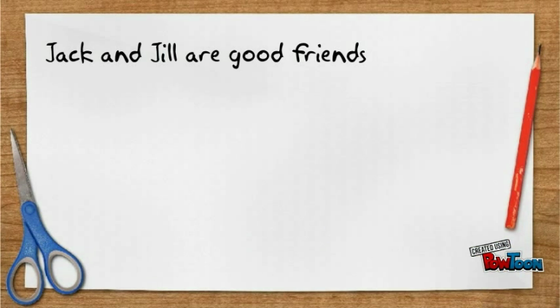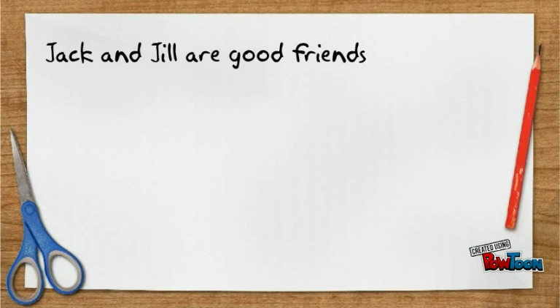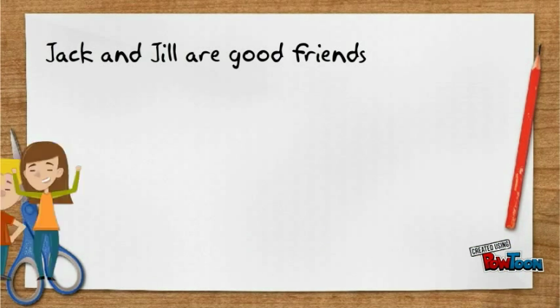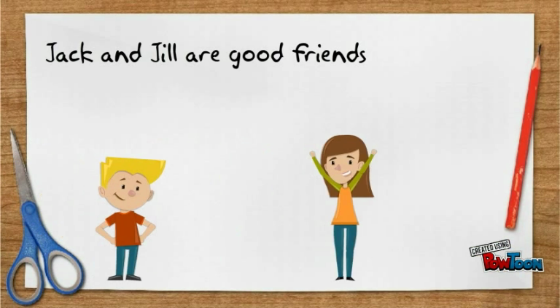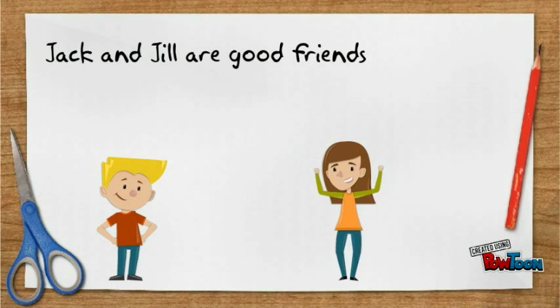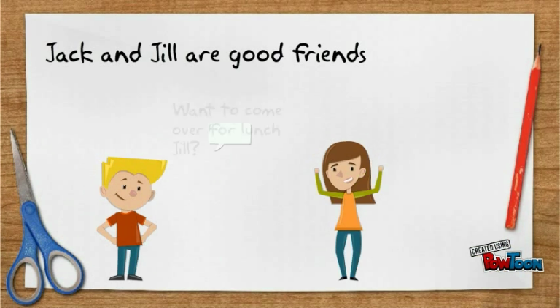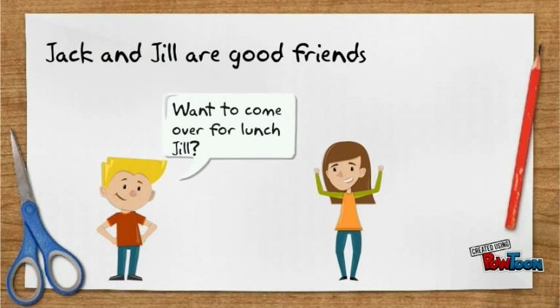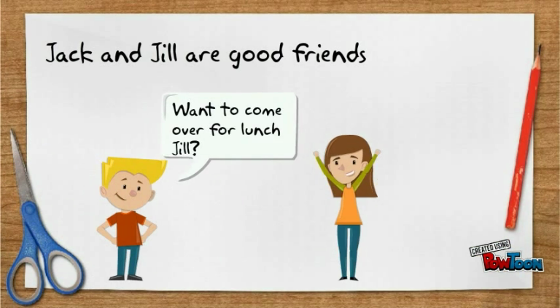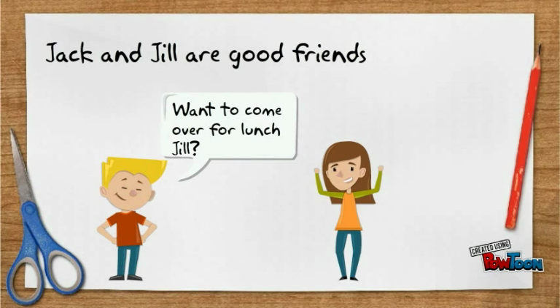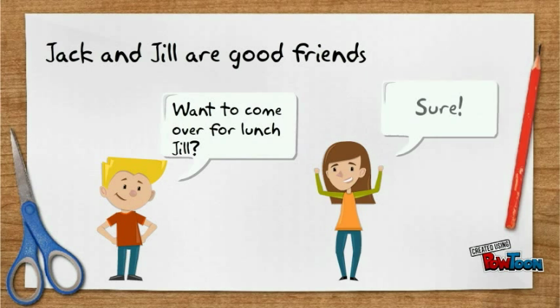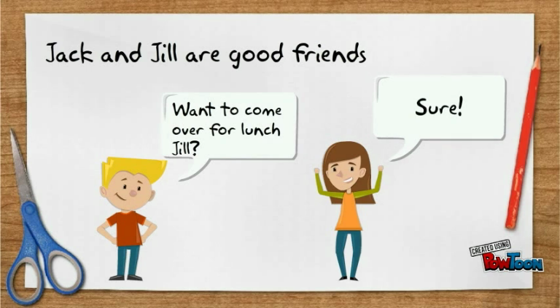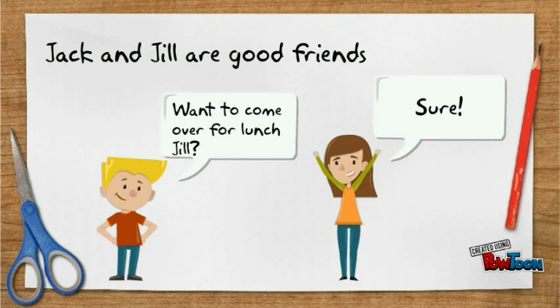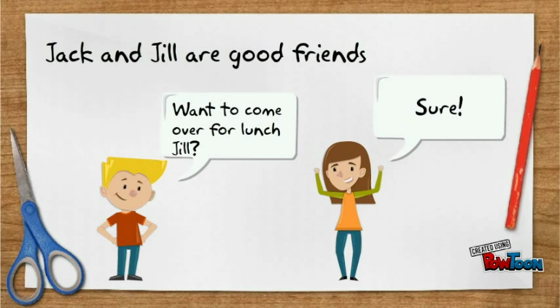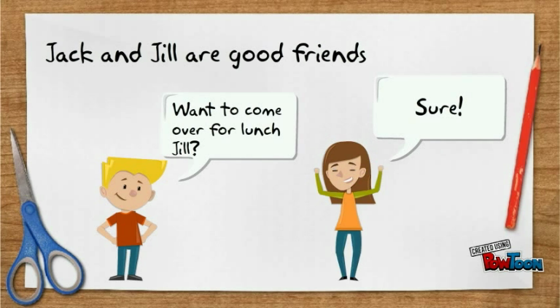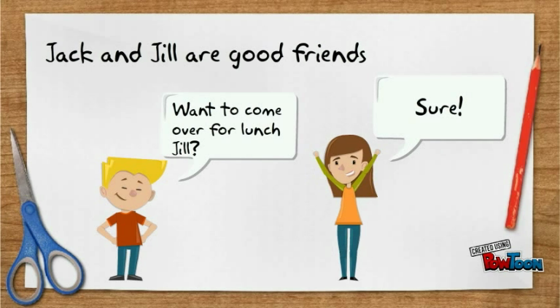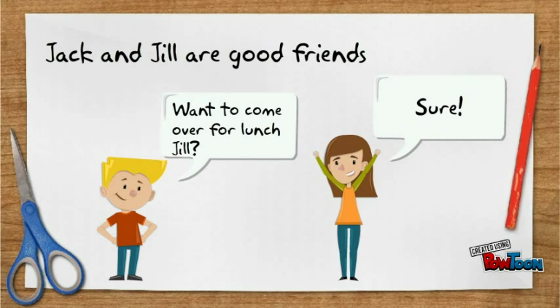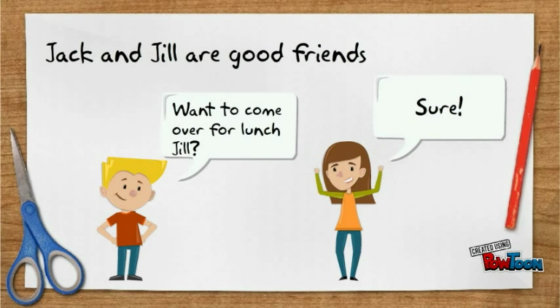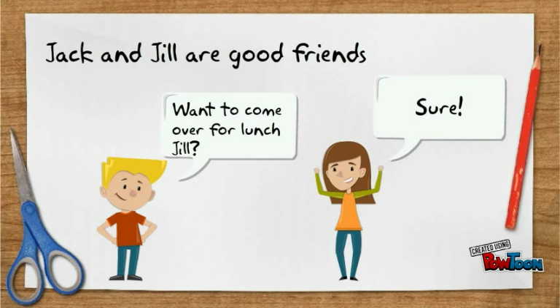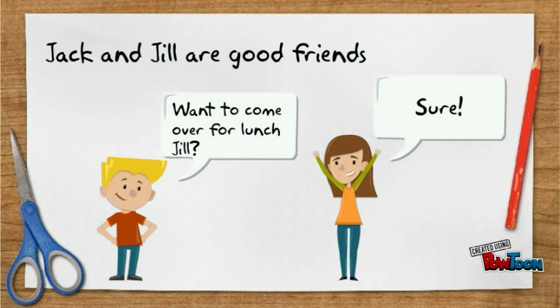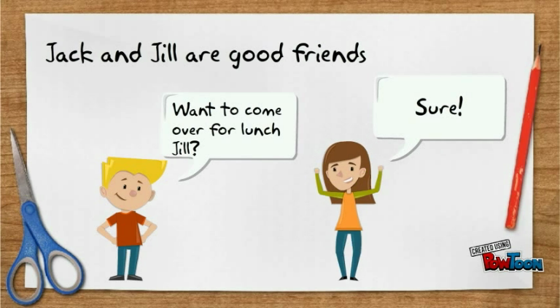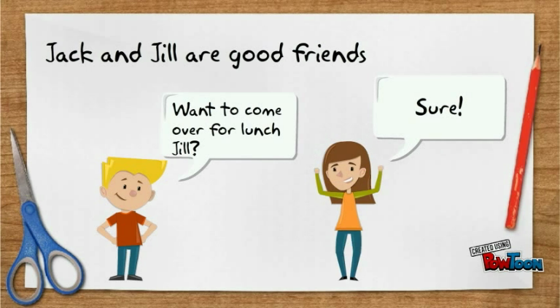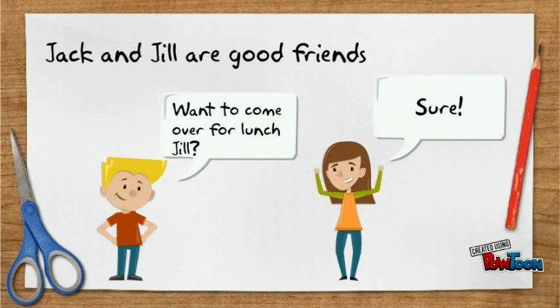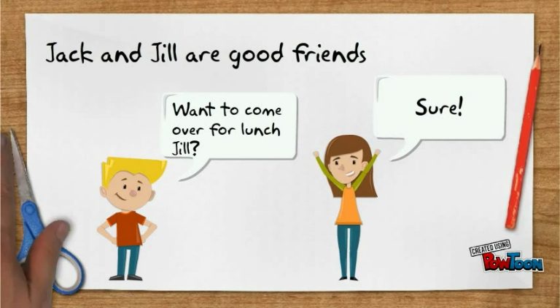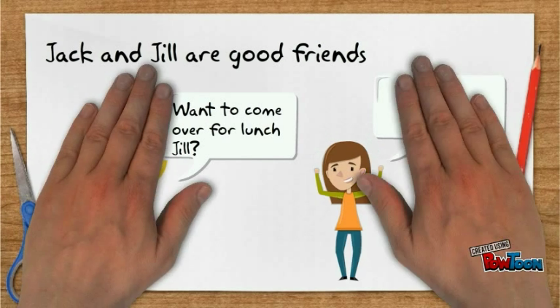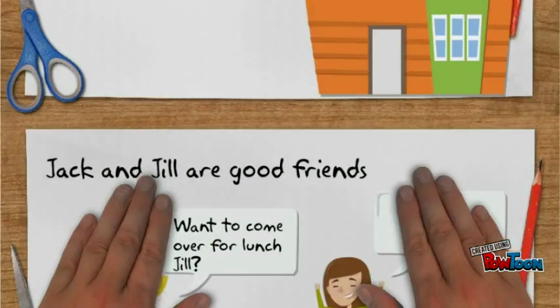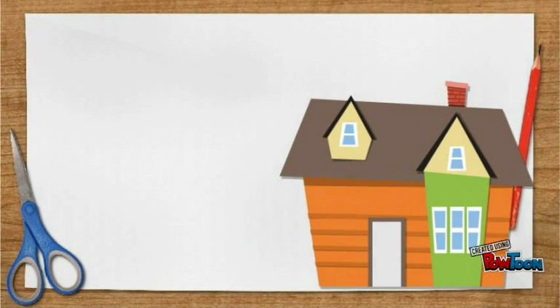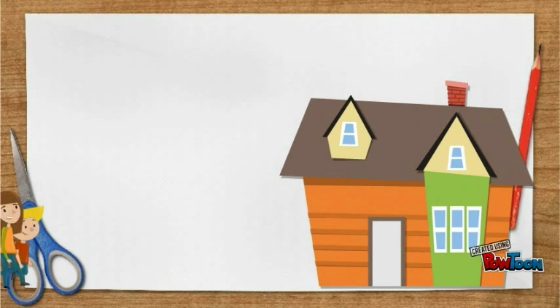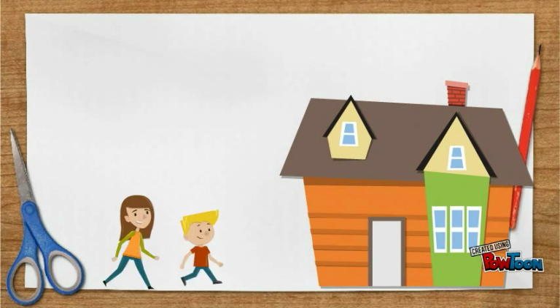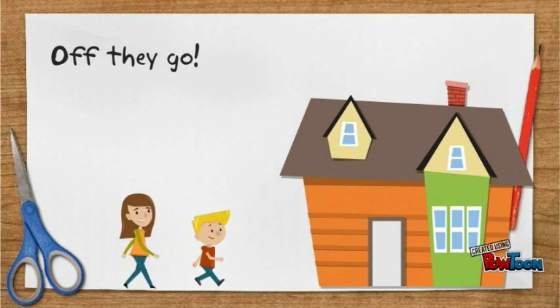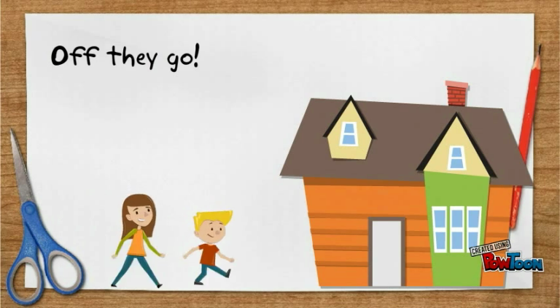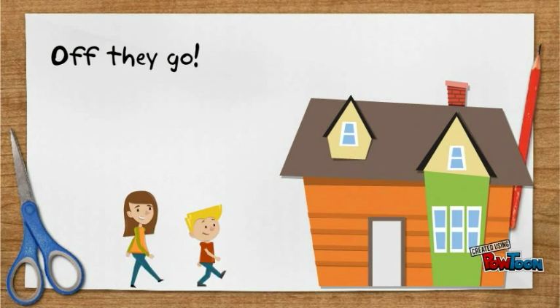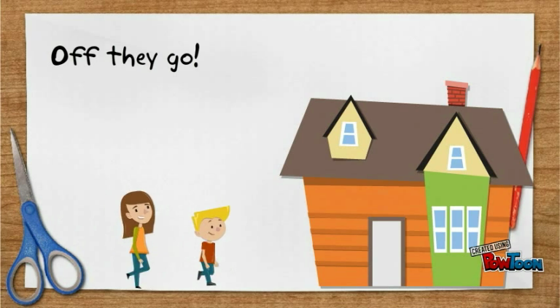Jack and Jill are good friends. Want to come over for lunch, Jill? Sure. Off they go.